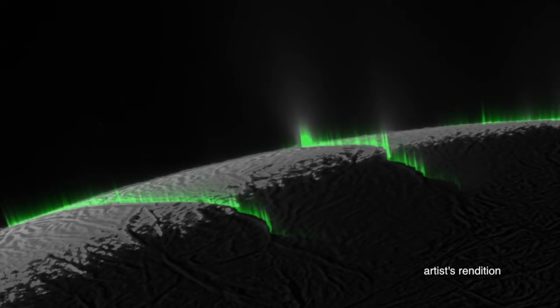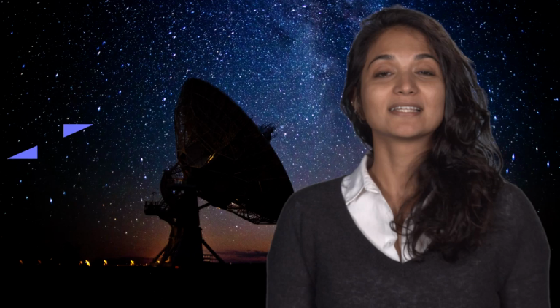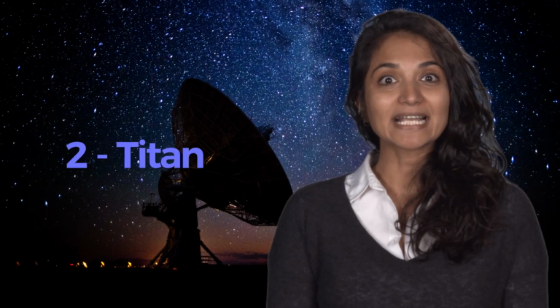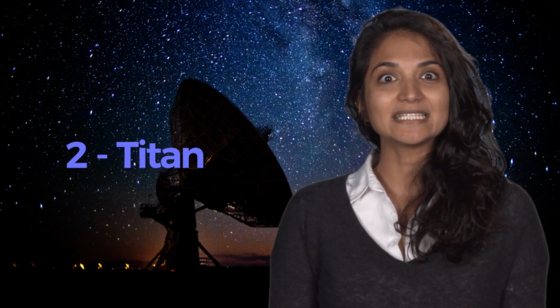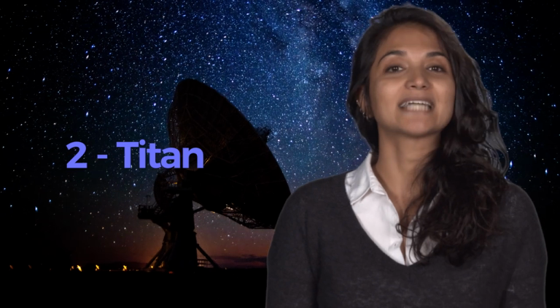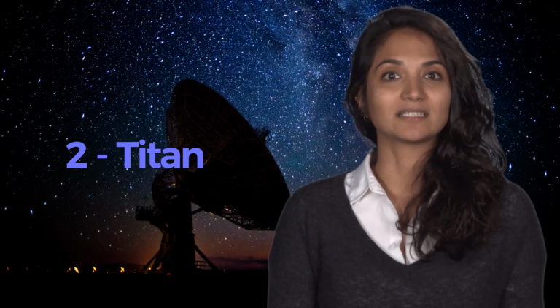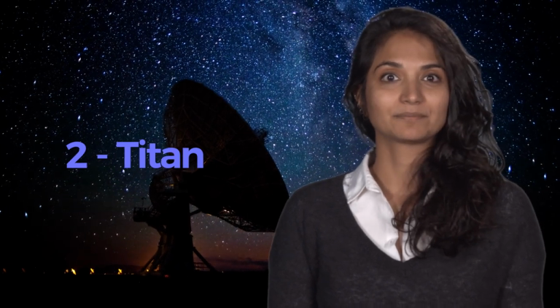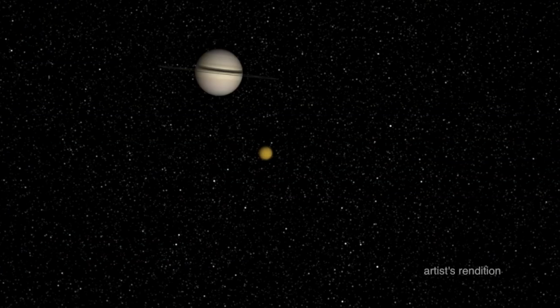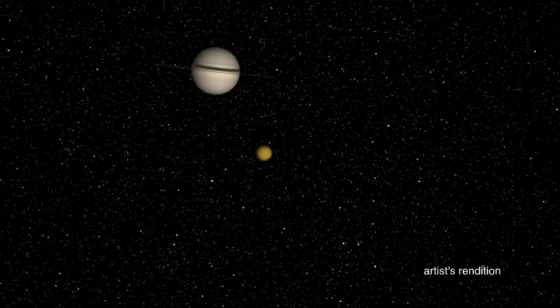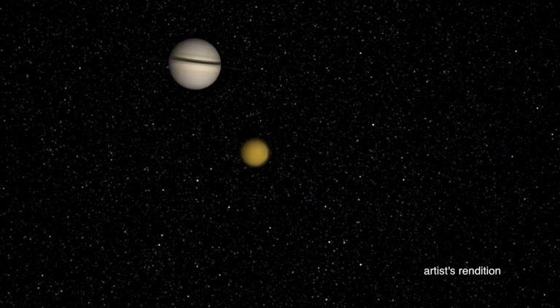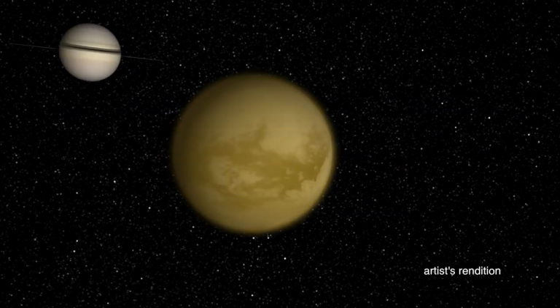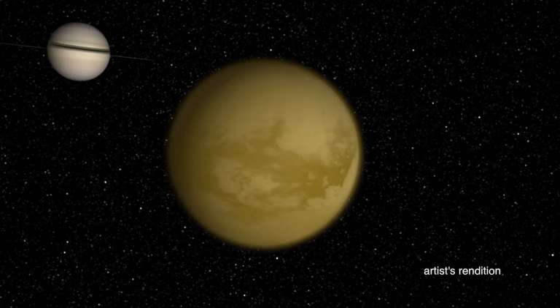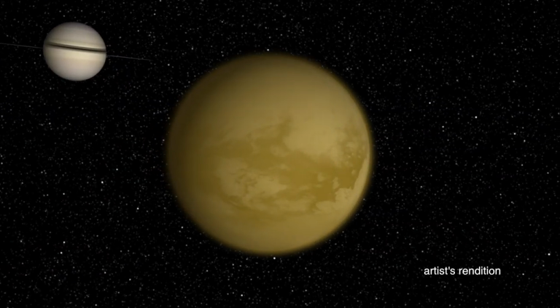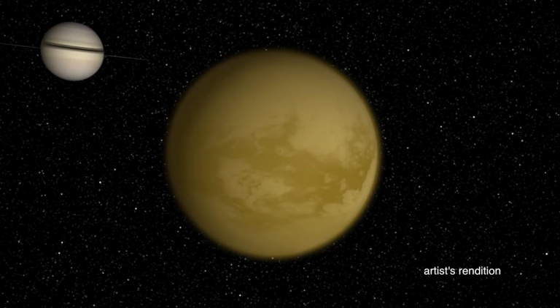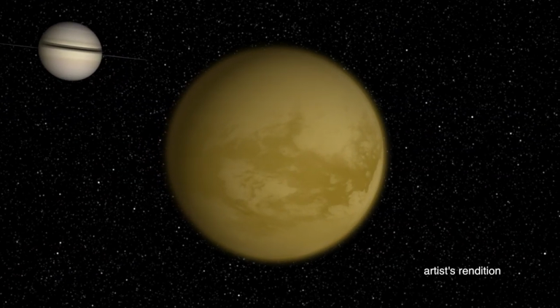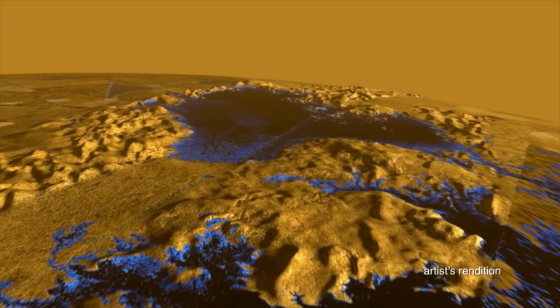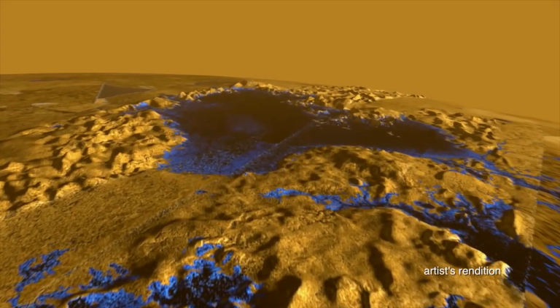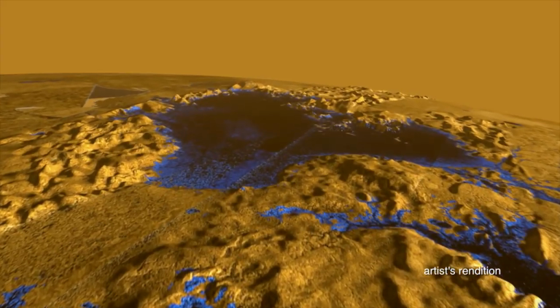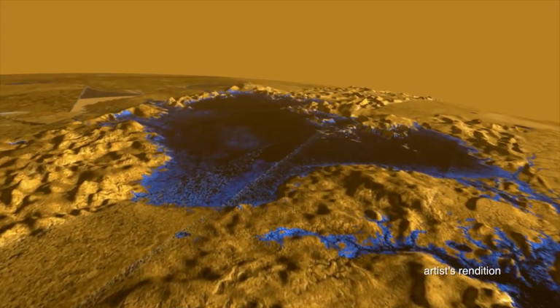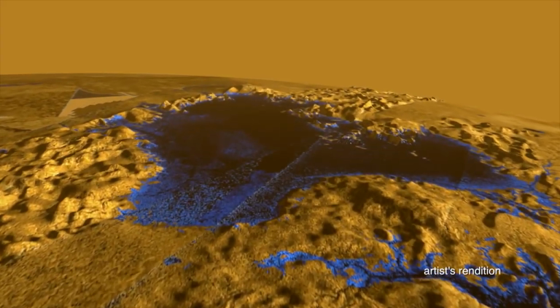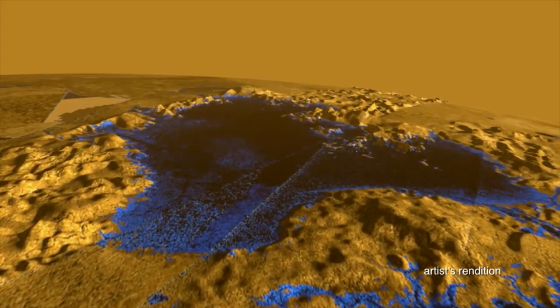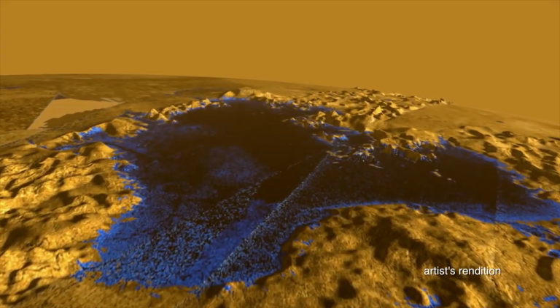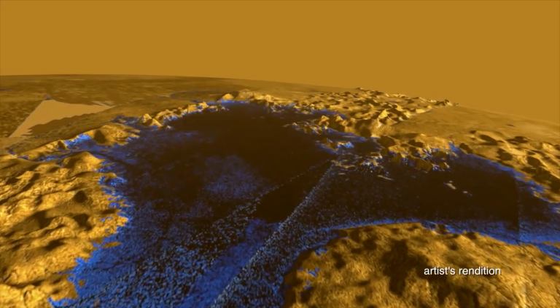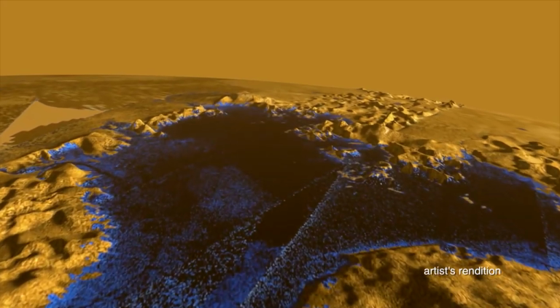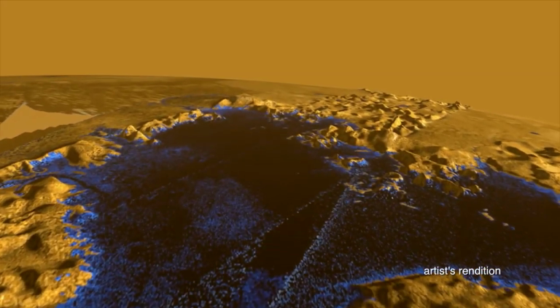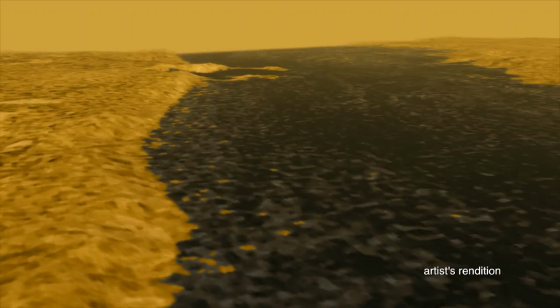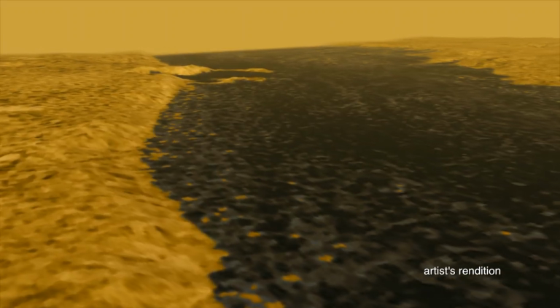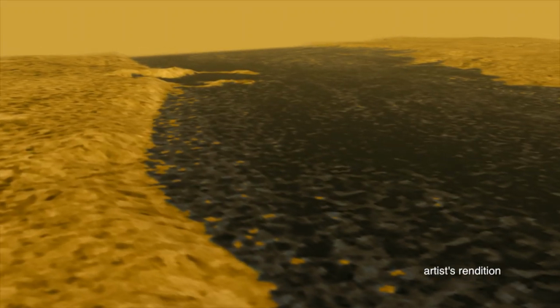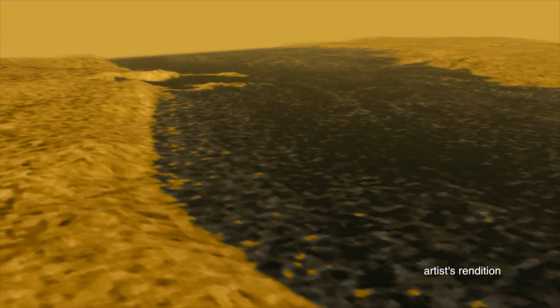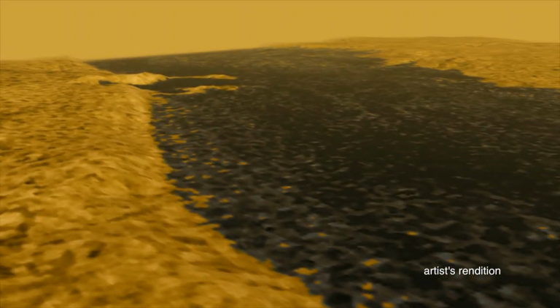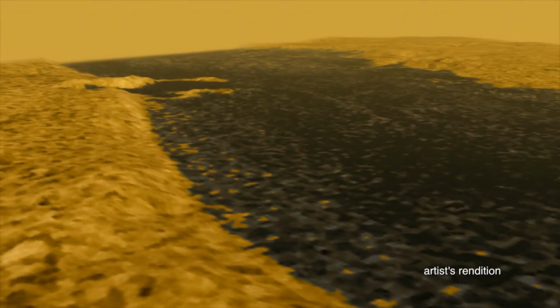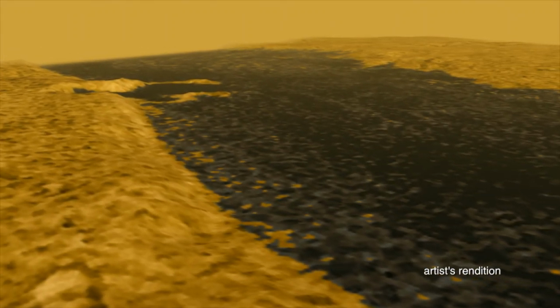The second is Titan. That's also one of Saturn's moons. We found that this moon has huge lakes of liquid methane and a very thick atmosphere.